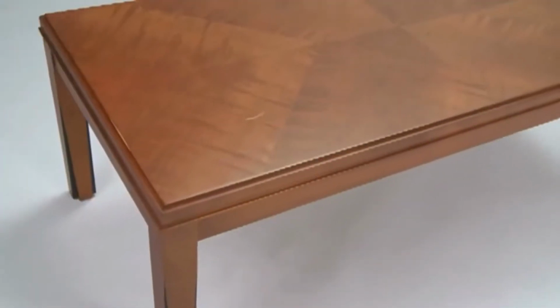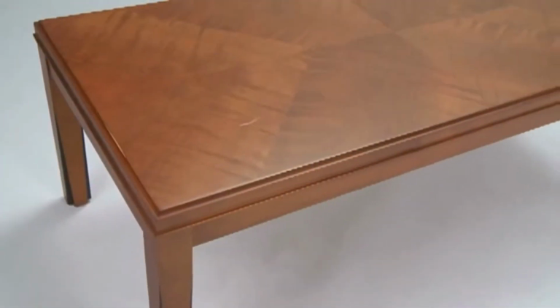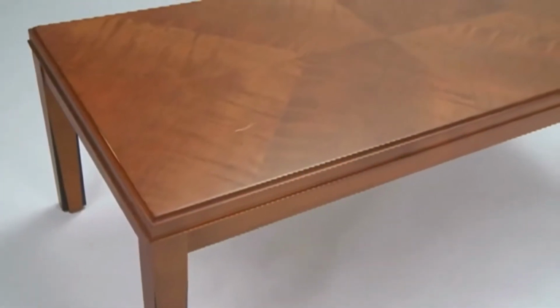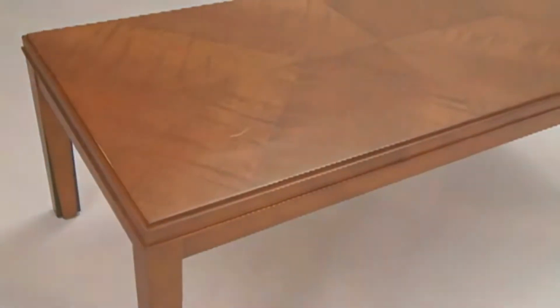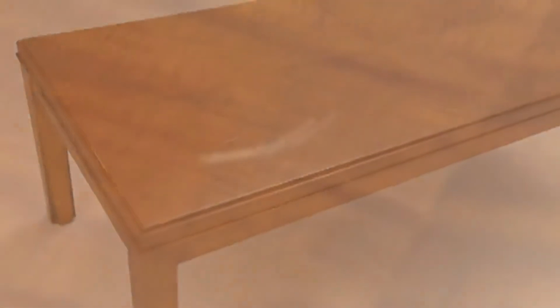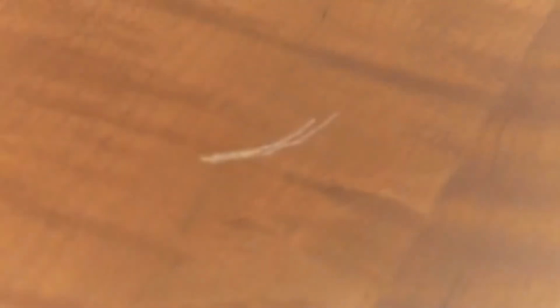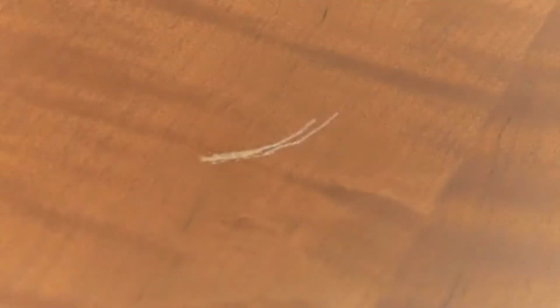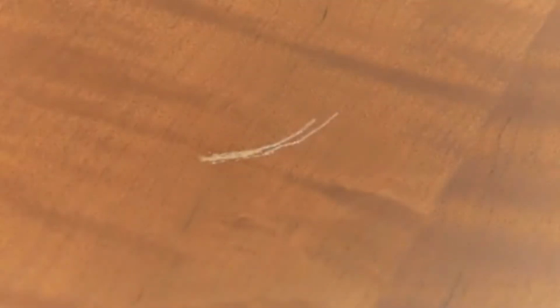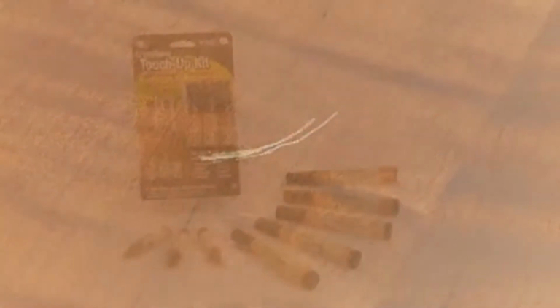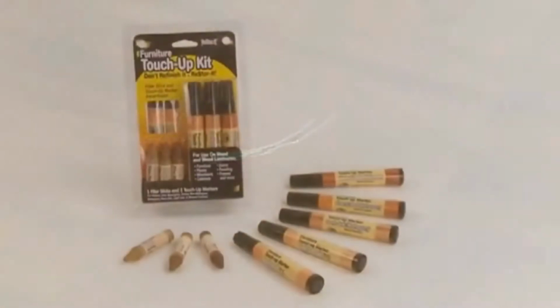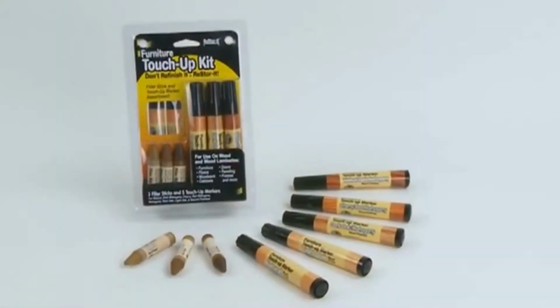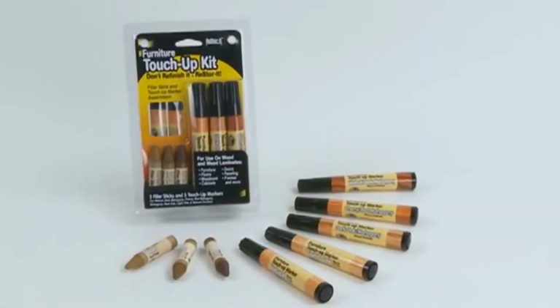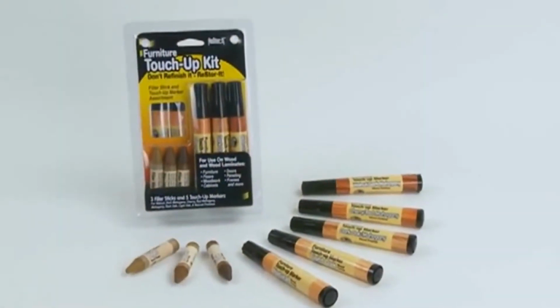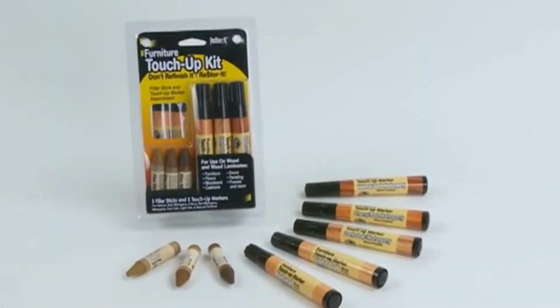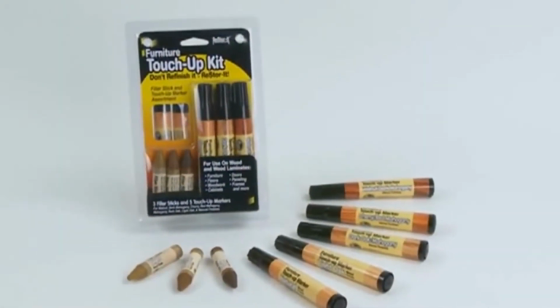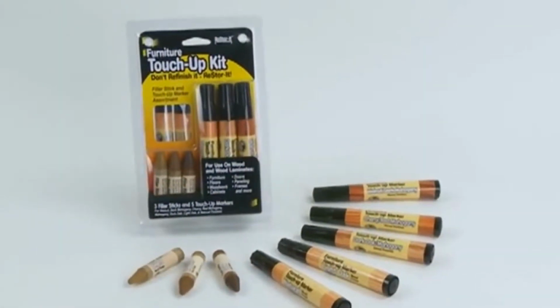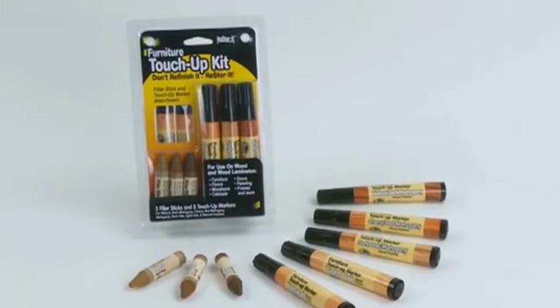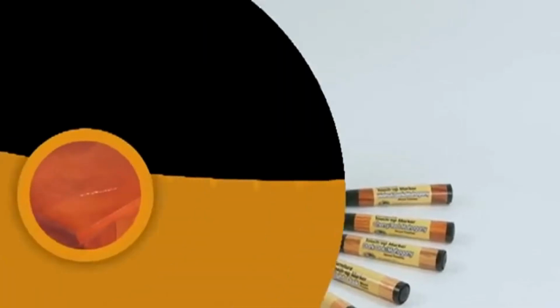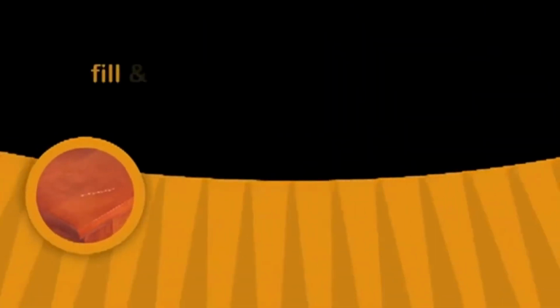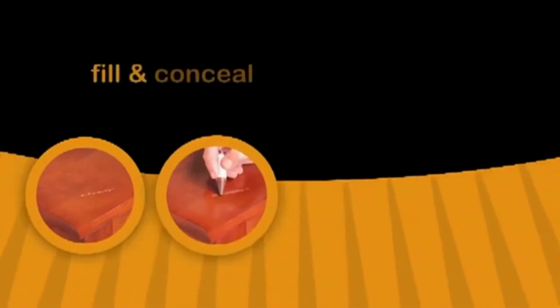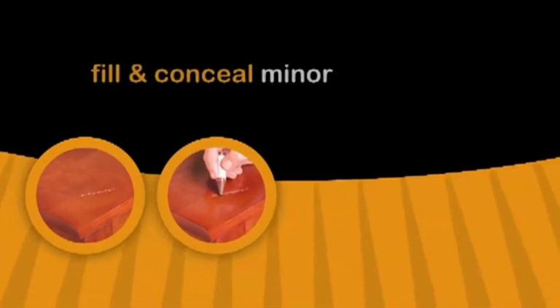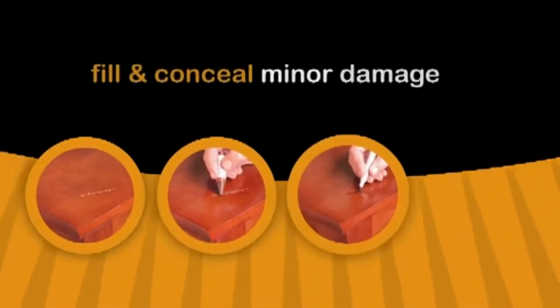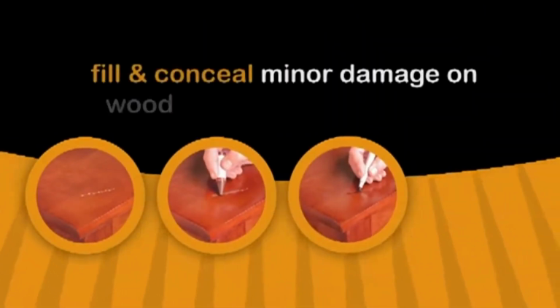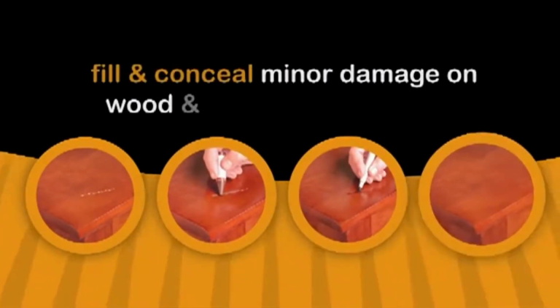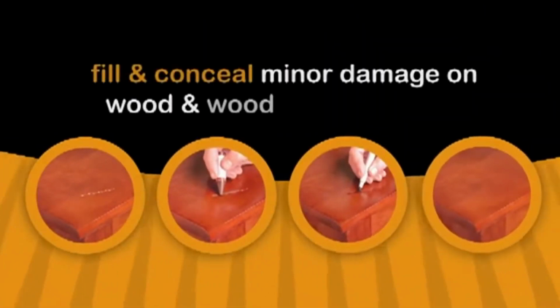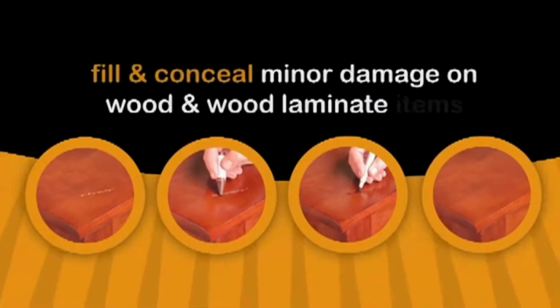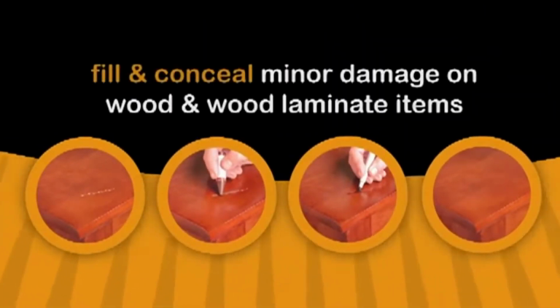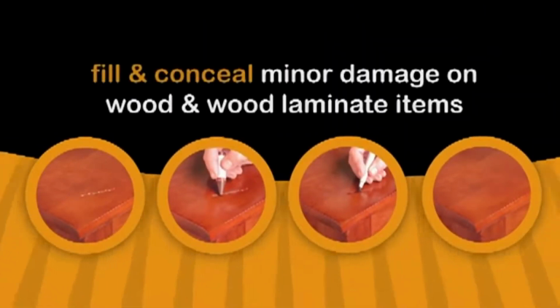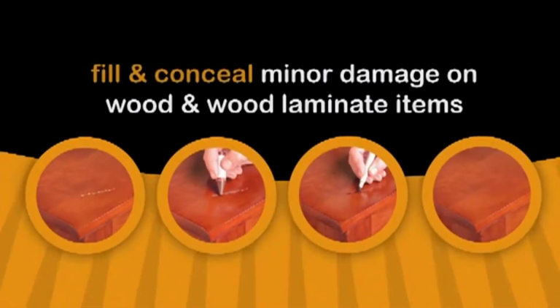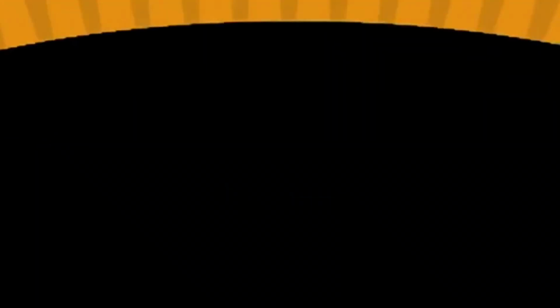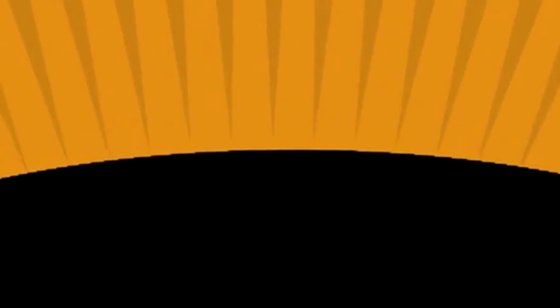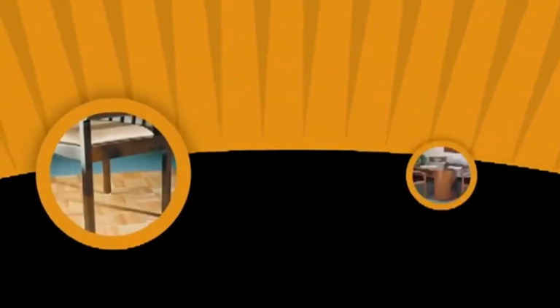Don't replace it. Restore it. With the Restore-It Furniture Touch-Up Kit, you can easily fill and conceal minor damage on wood and wood laminate items in your home,